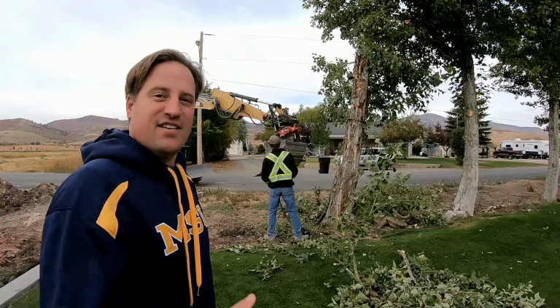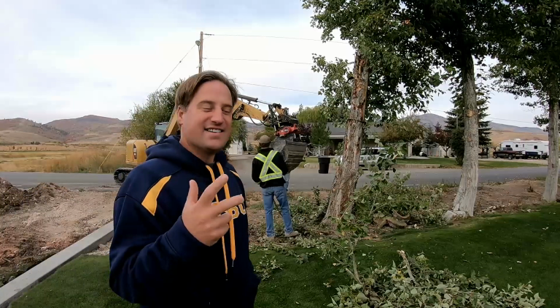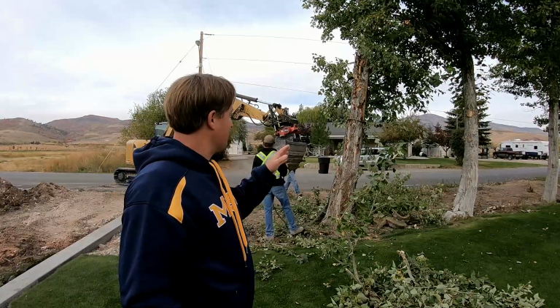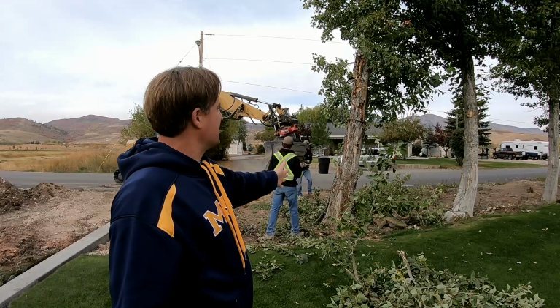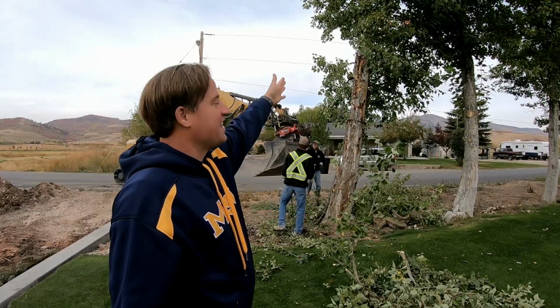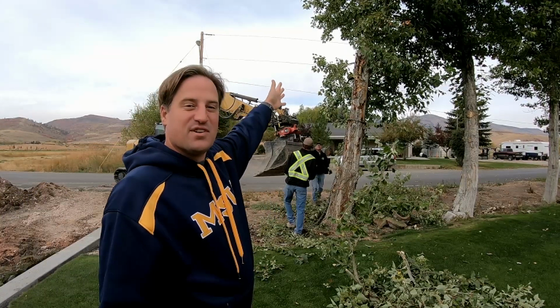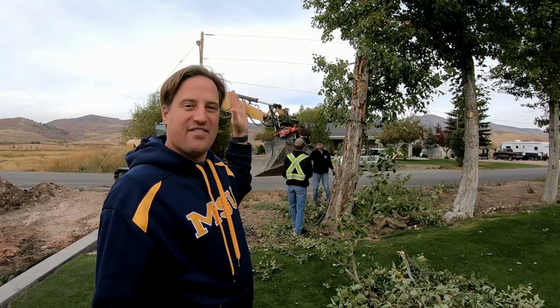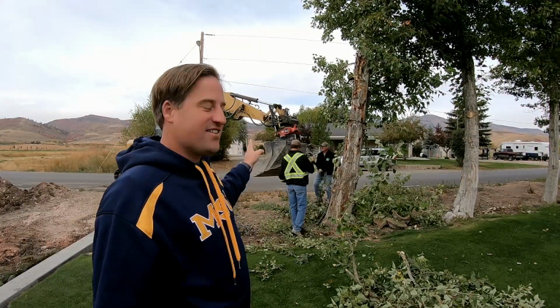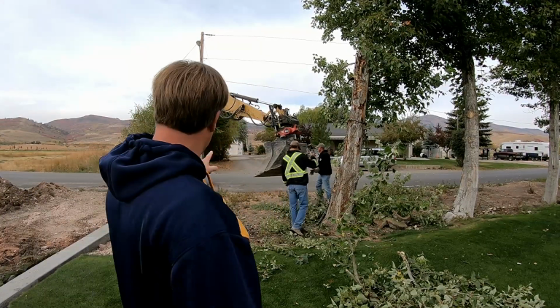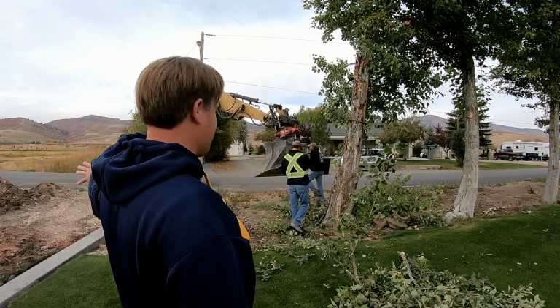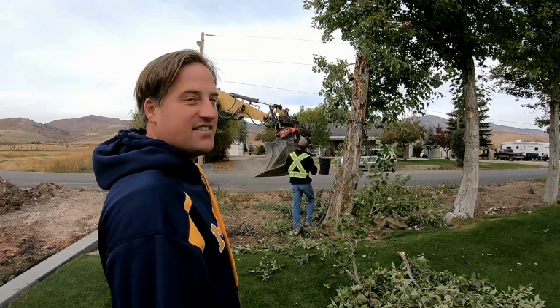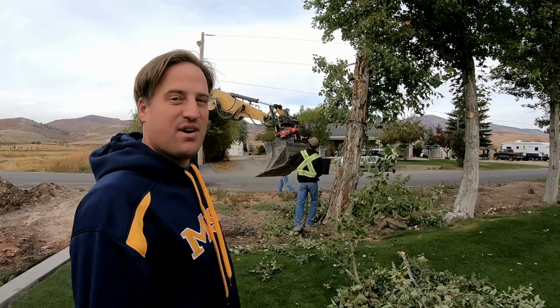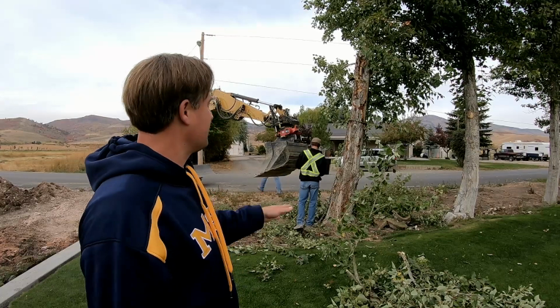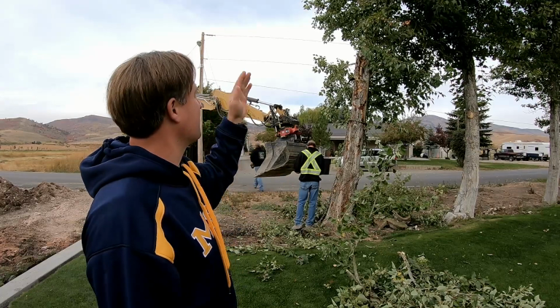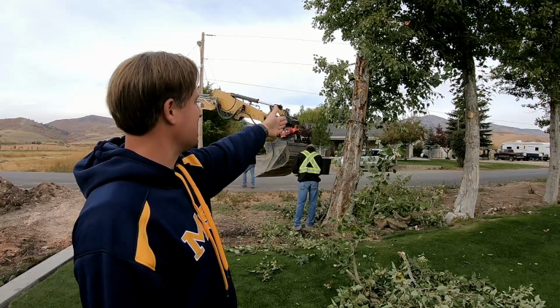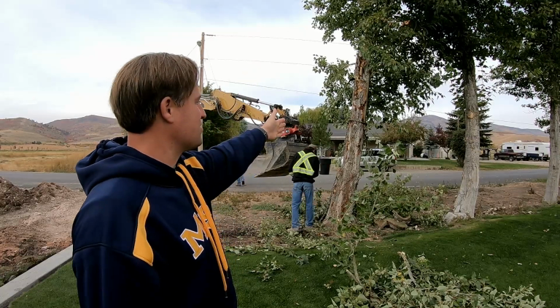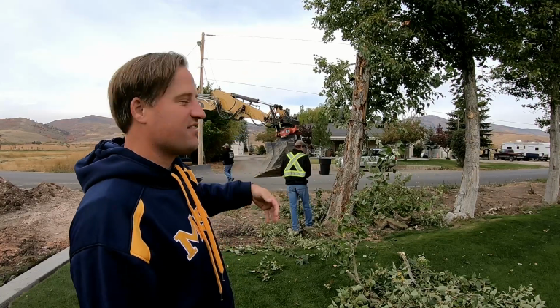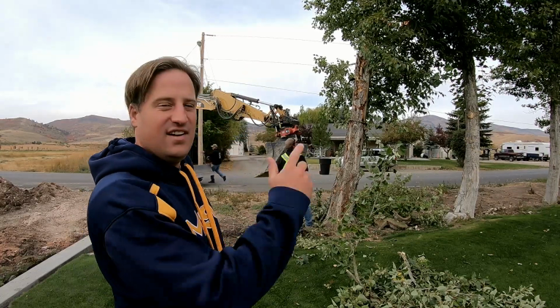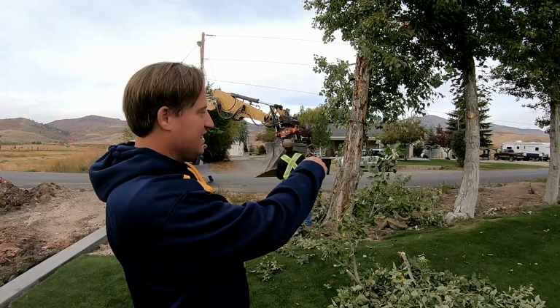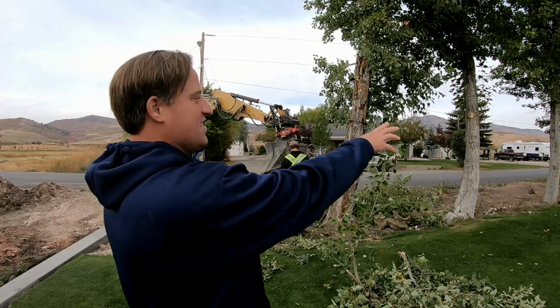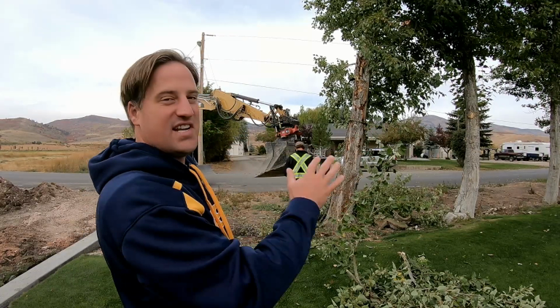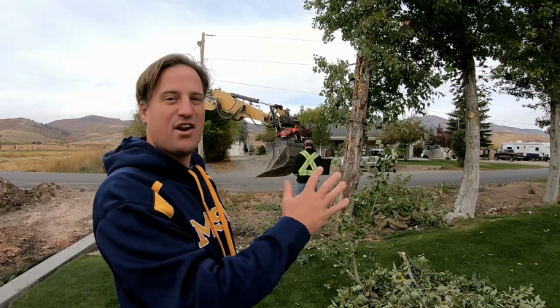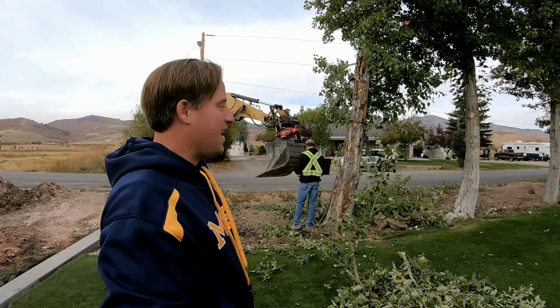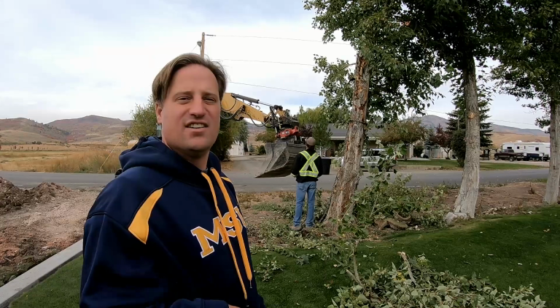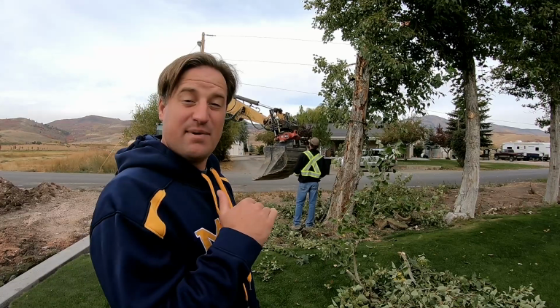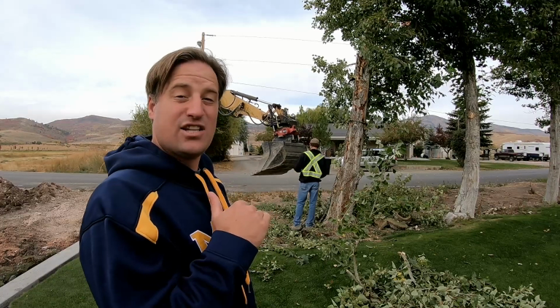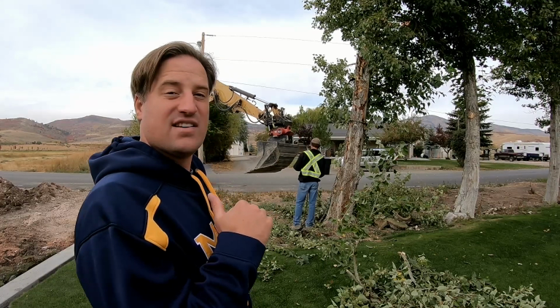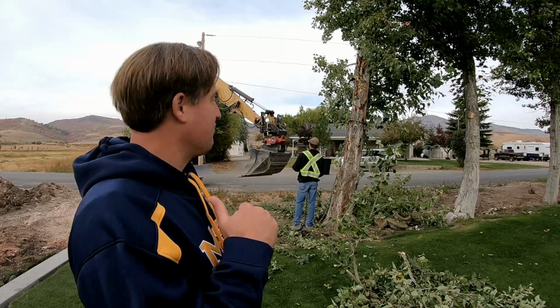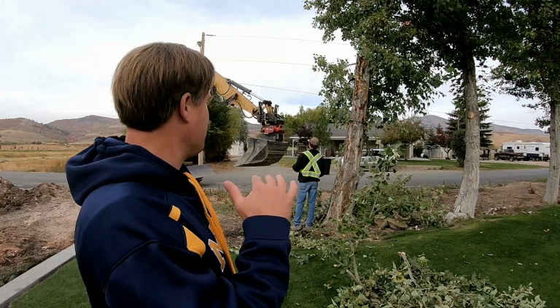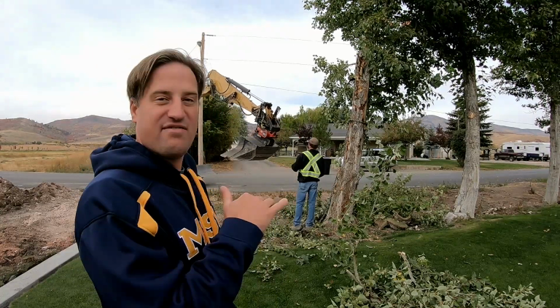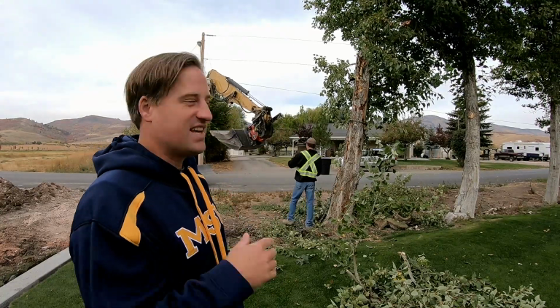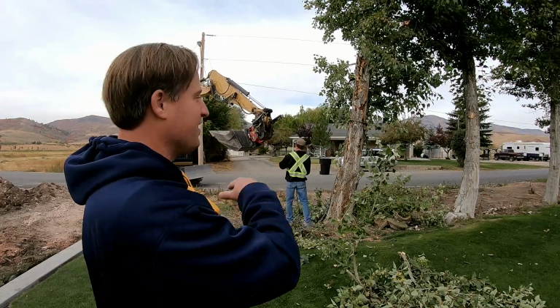Okay guys, so I'm just gonna take this one tree out. They're here digging out for my asphalt project. So we're going to take this one tree out. I'm gonna leave these other trees here for now. It's going to be a nice slow process of warming my wife up to getting rid of them.